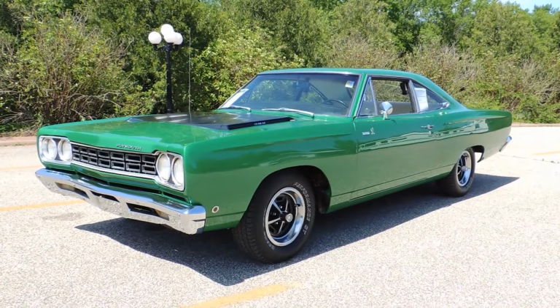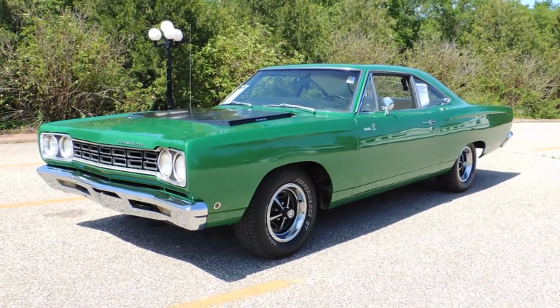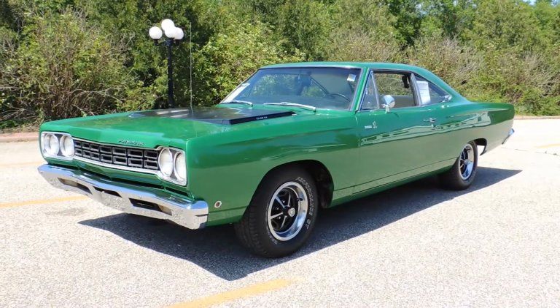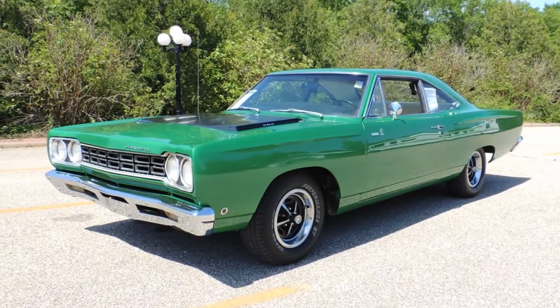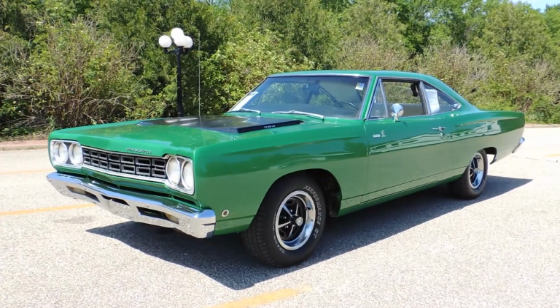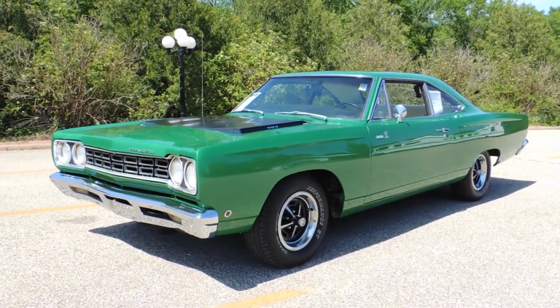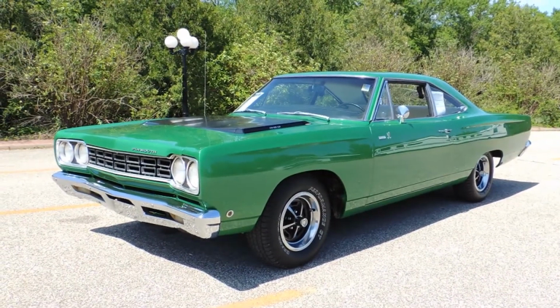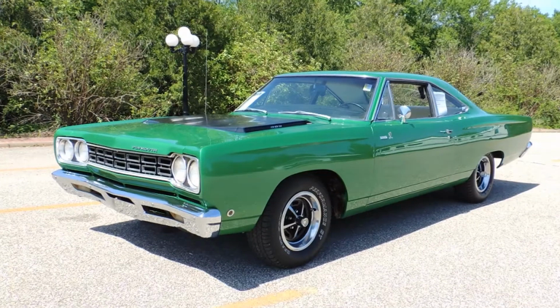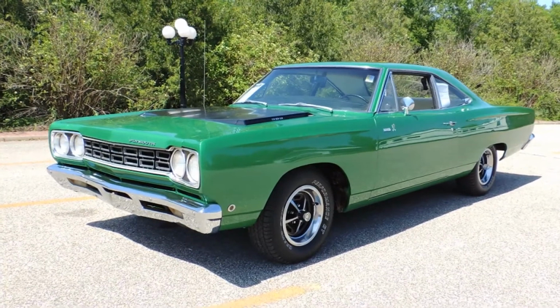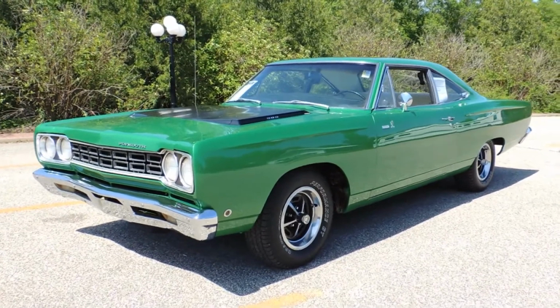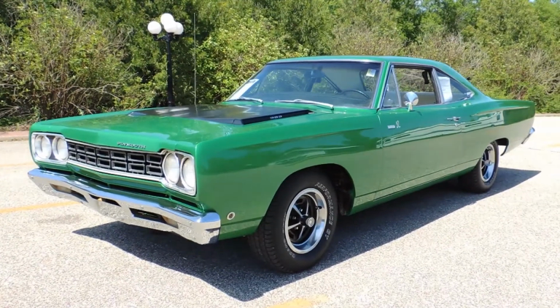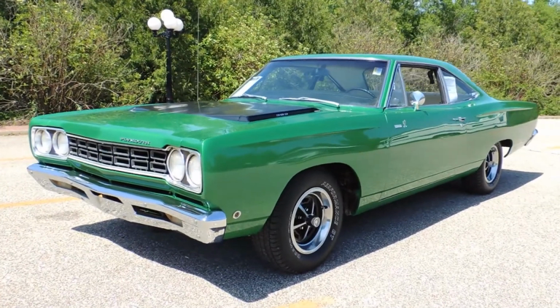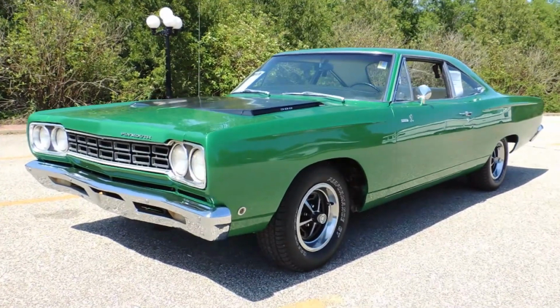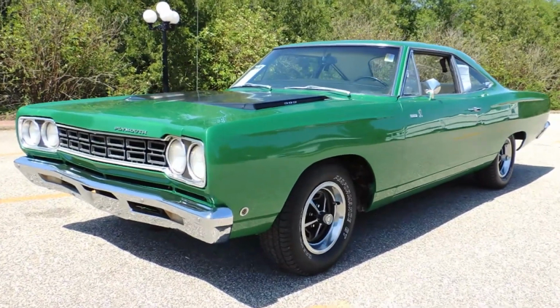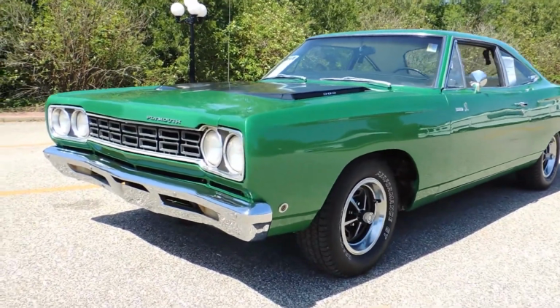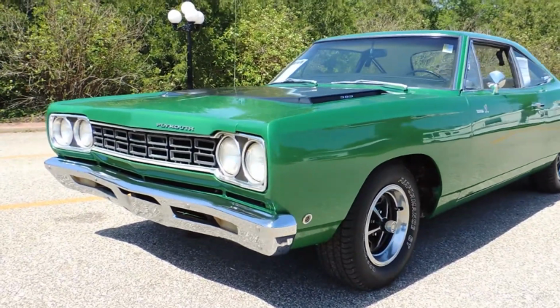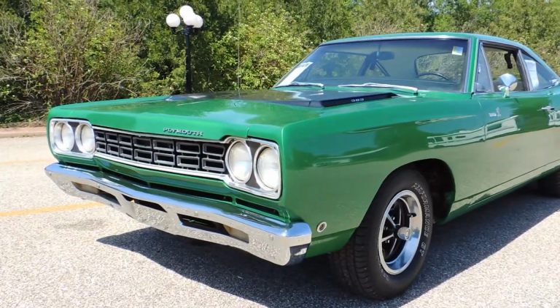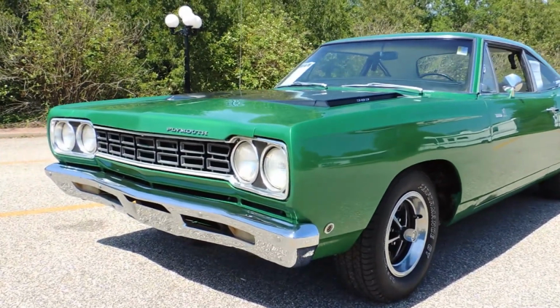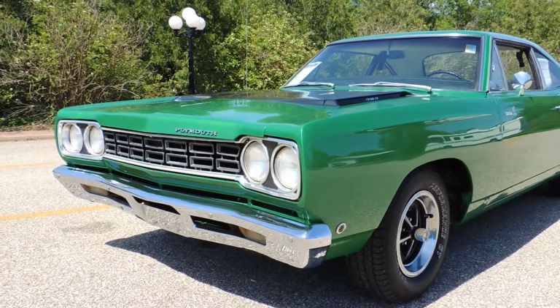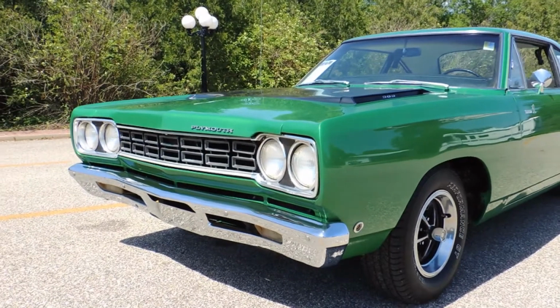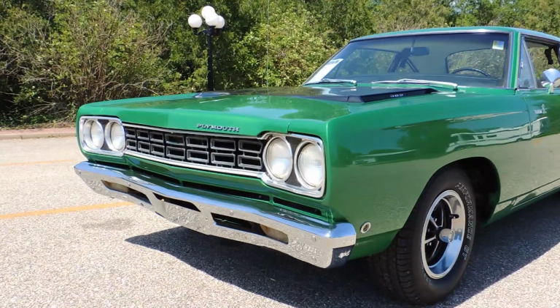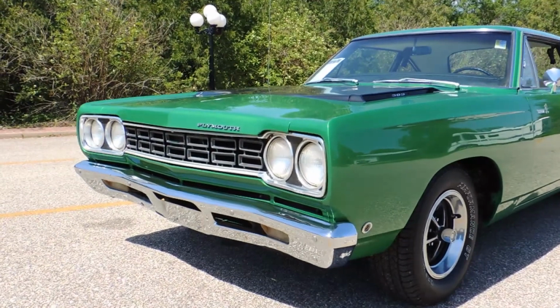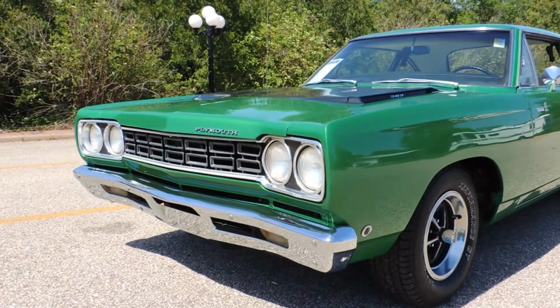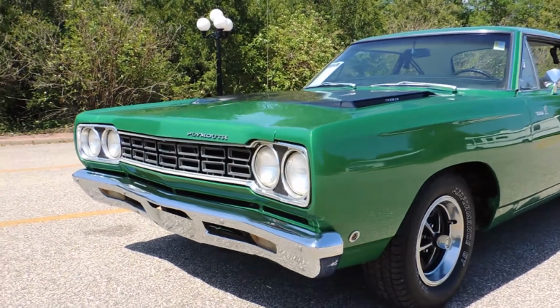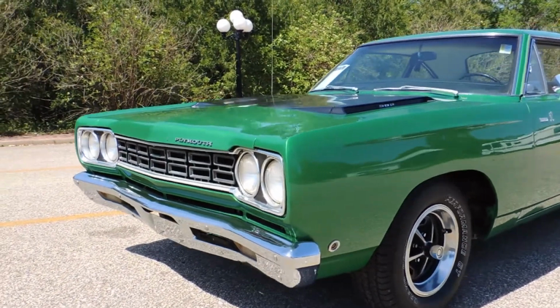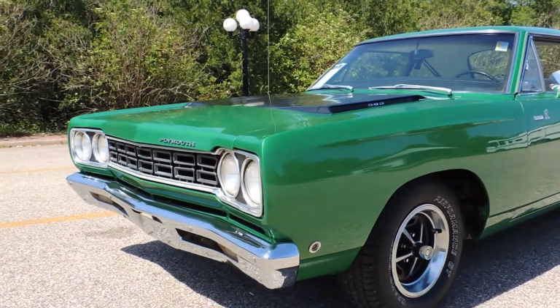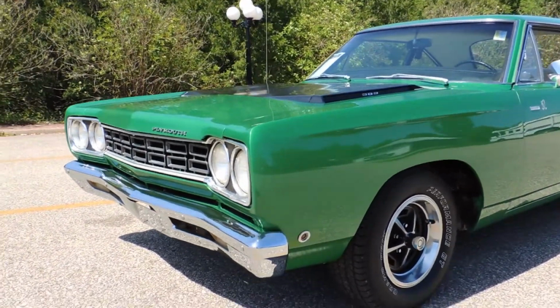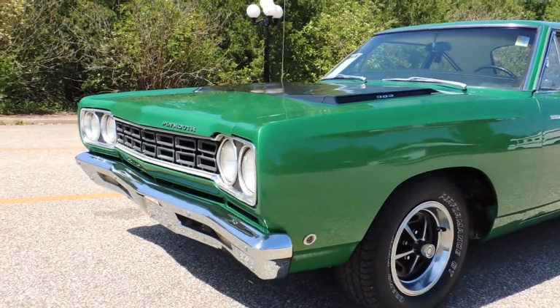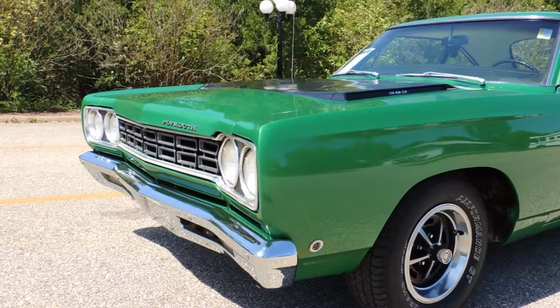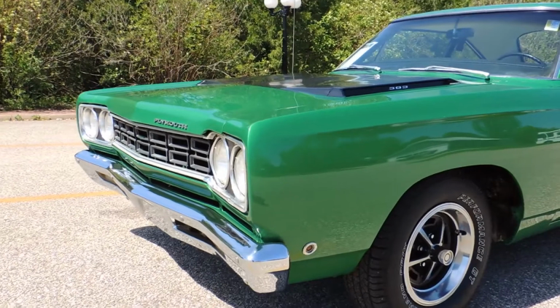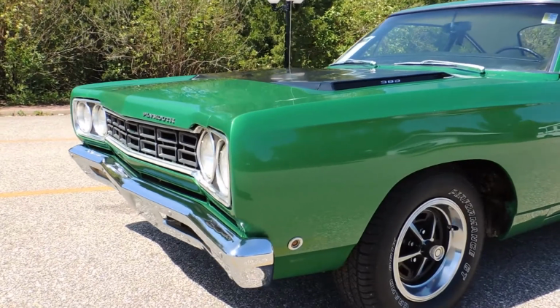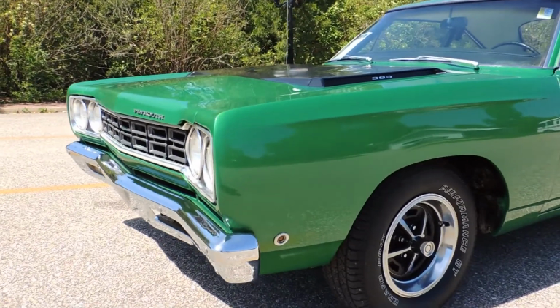This is a 1968 Plymouth Roadrunner, numbers matching 383 4-barrel. Beautiful condition — it's a very solid original Arizona car that was restored and owned by the previous owner the last 30 years.